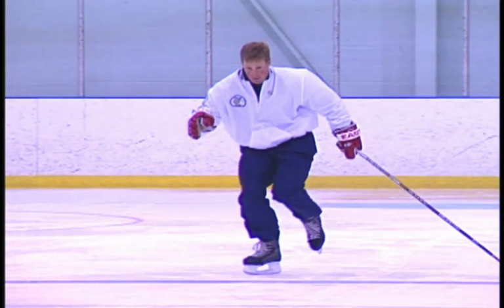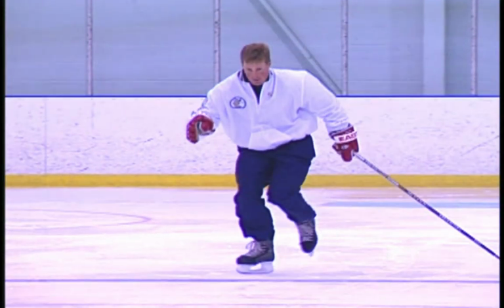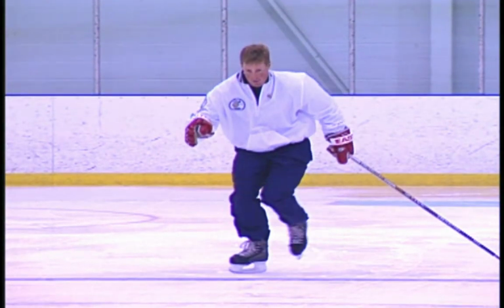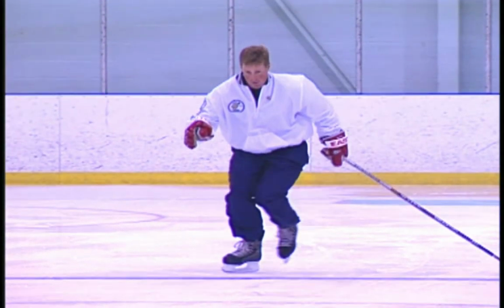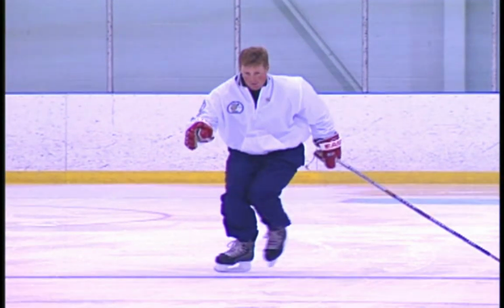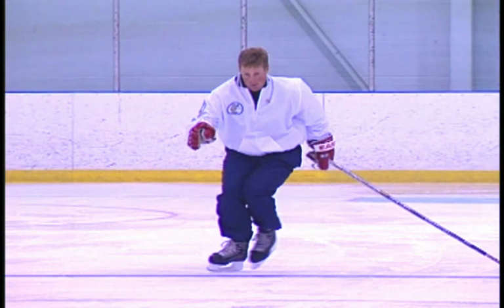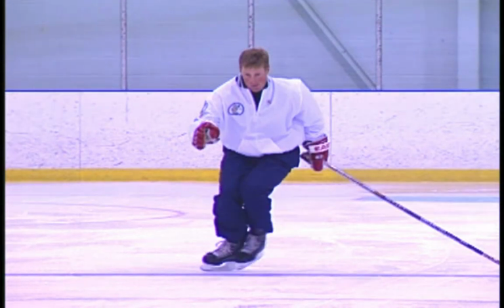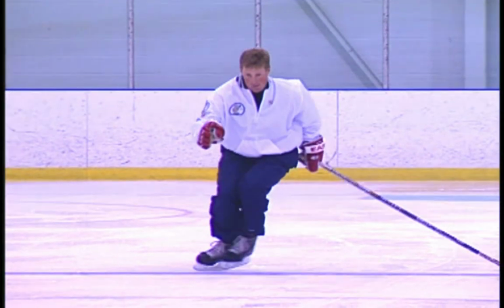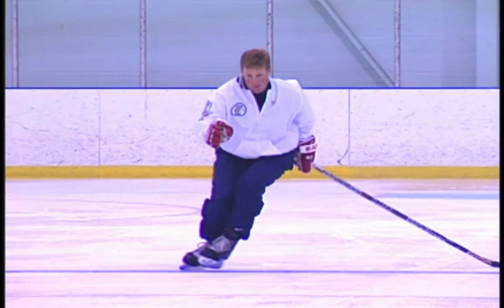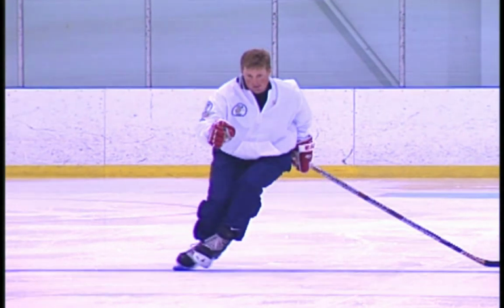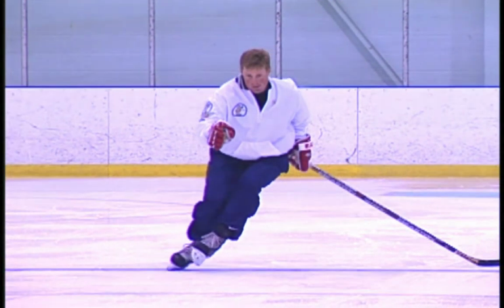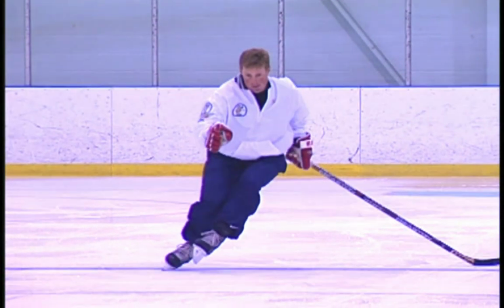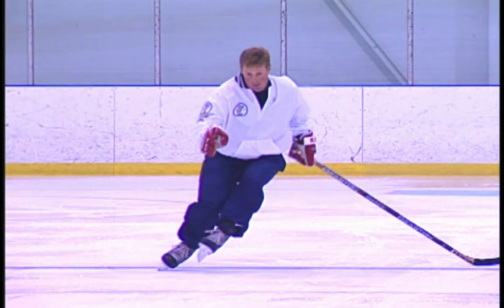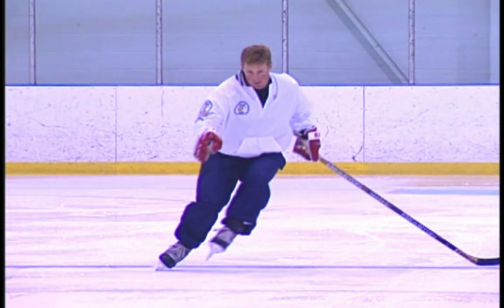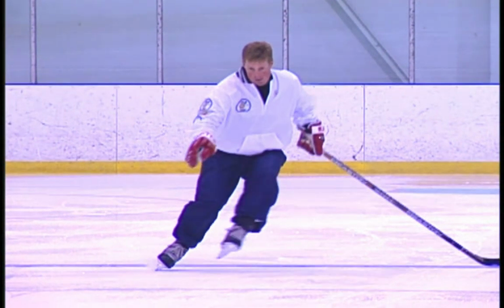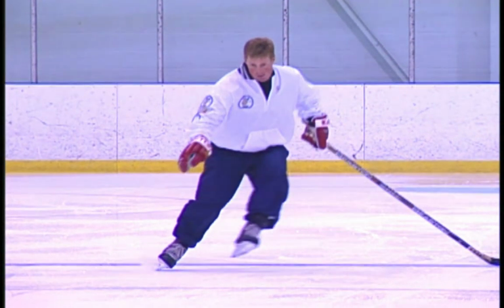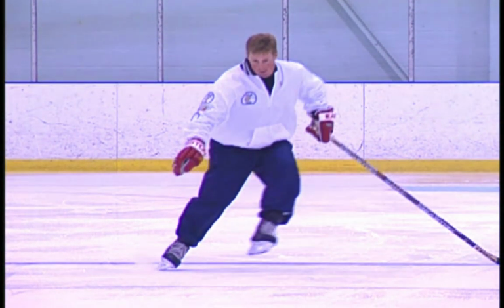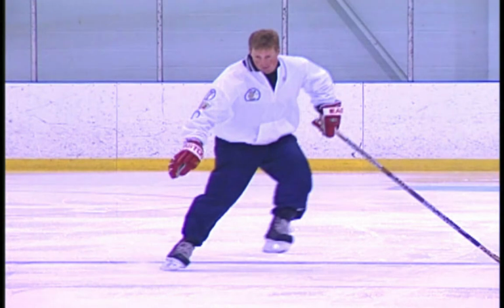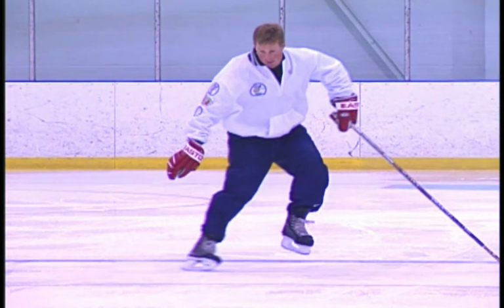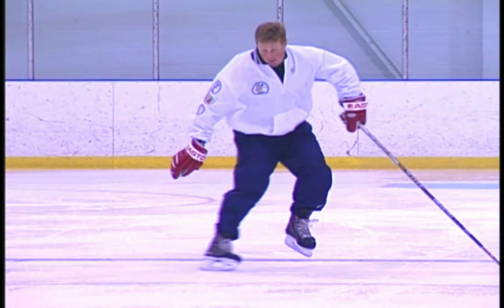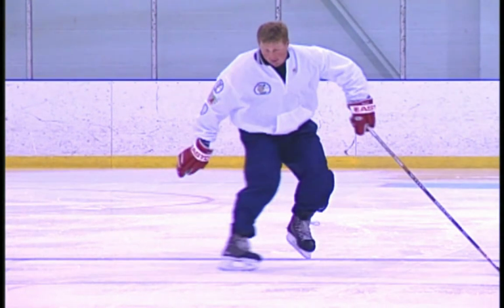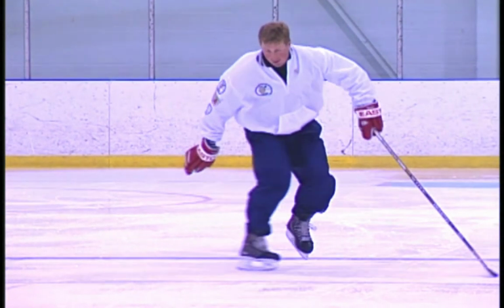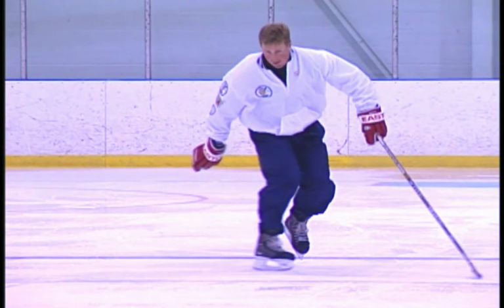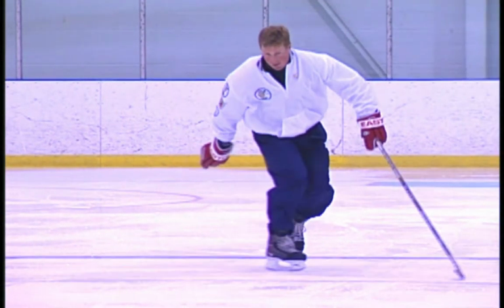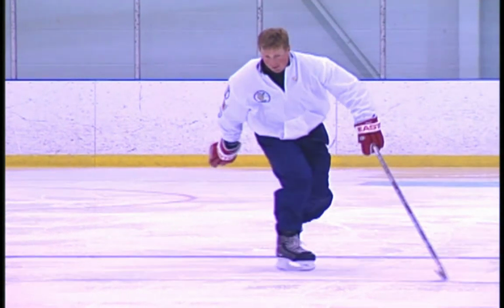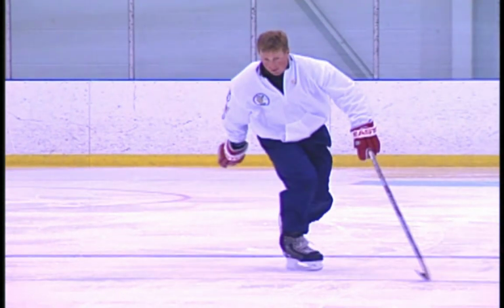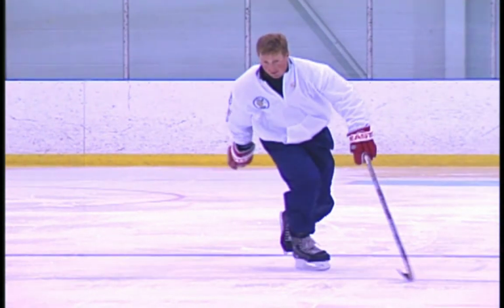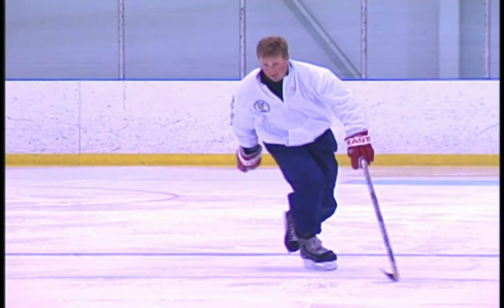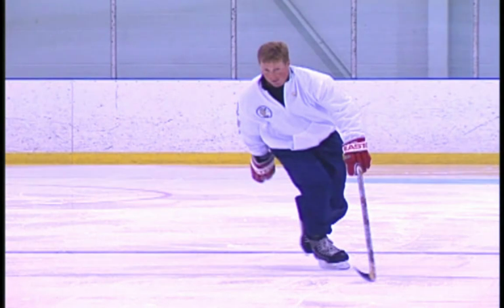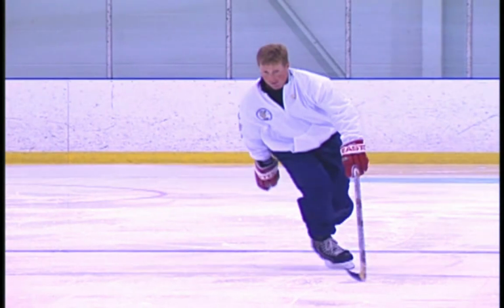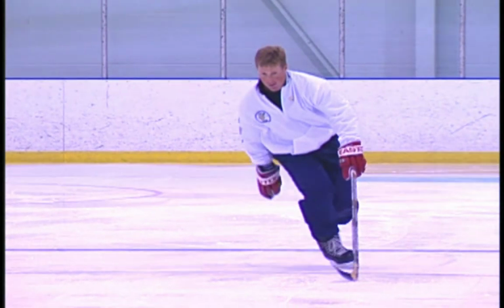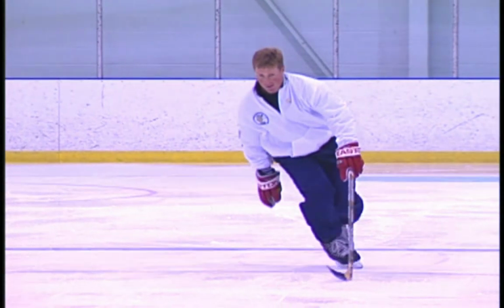Glide on the inside edge with a deep knee bend. To change the edge, slightly straighten the knee. Now to change to the outside edge, bend the knee deeply while flipping the ankle outward while shifting your weight.